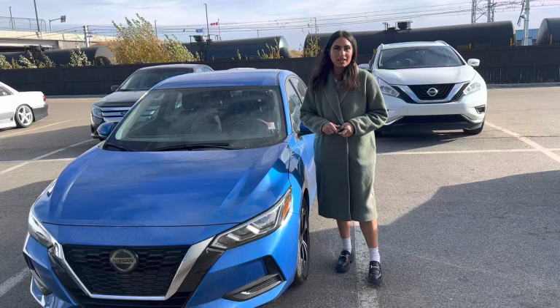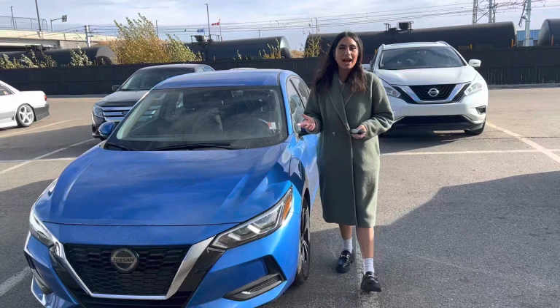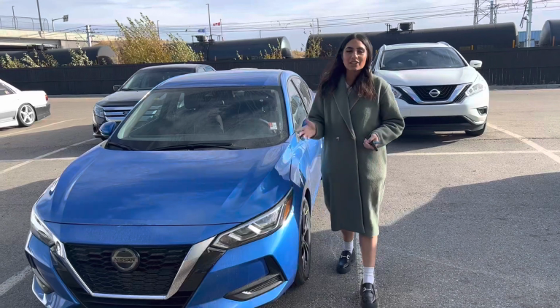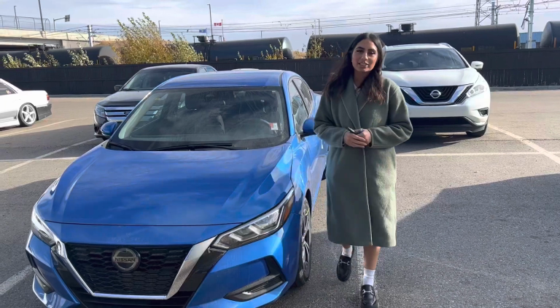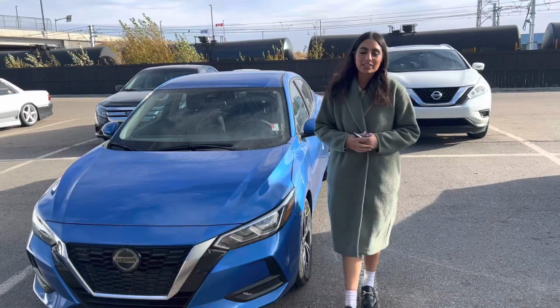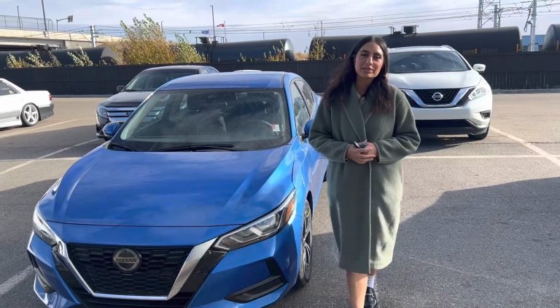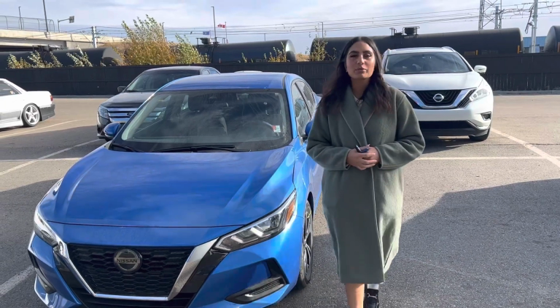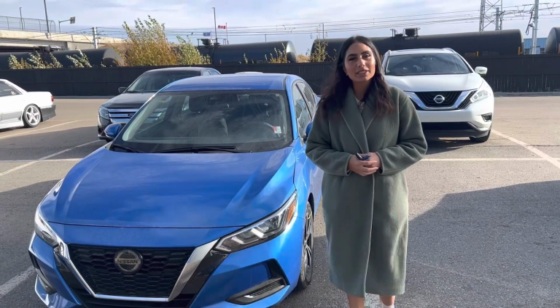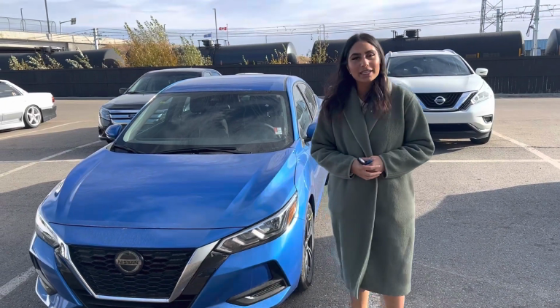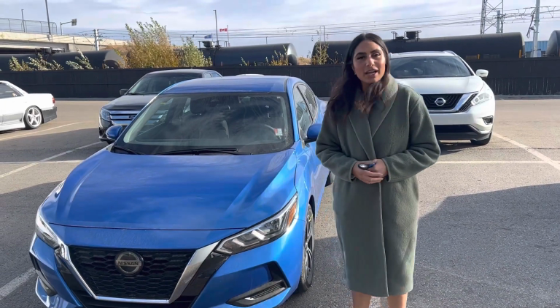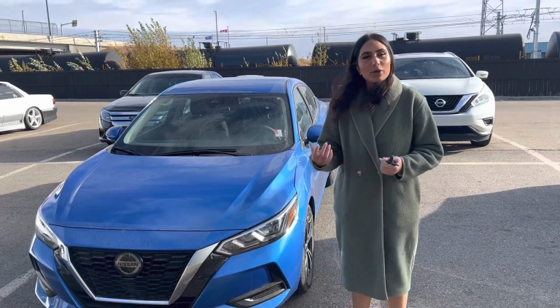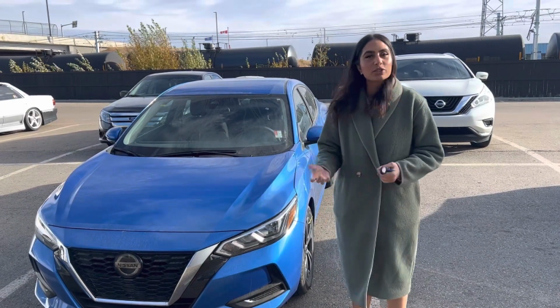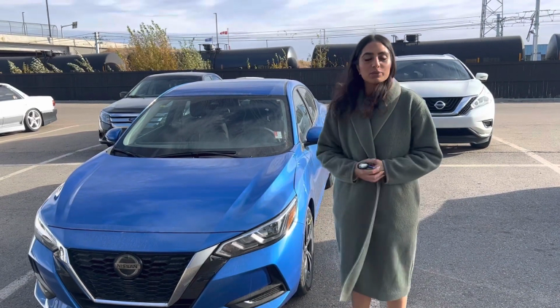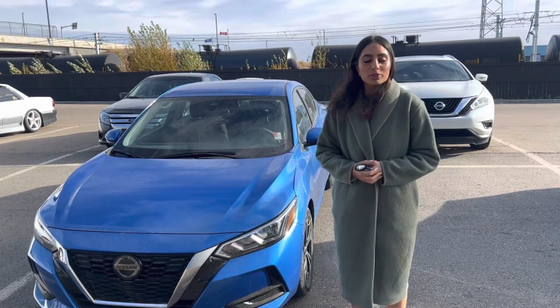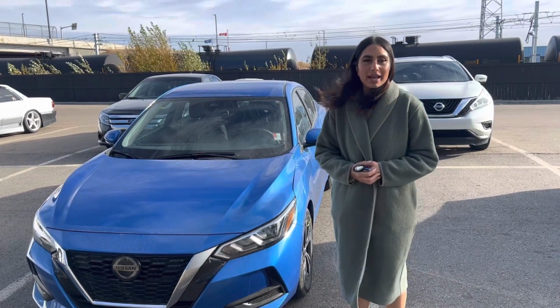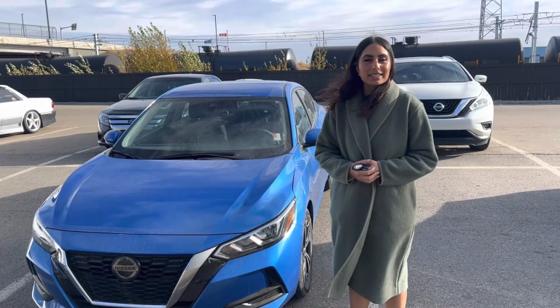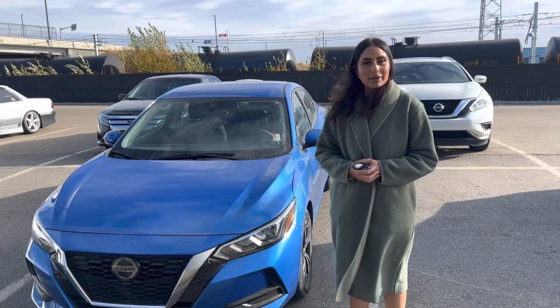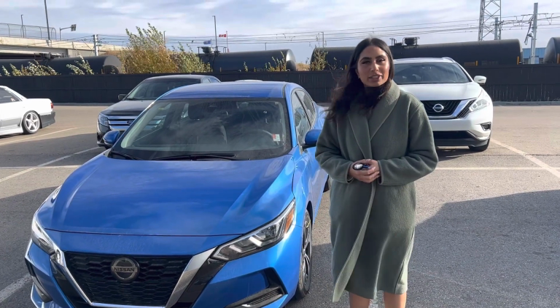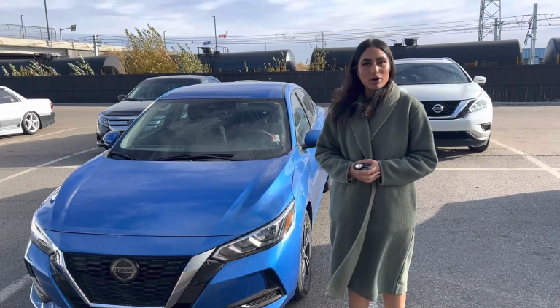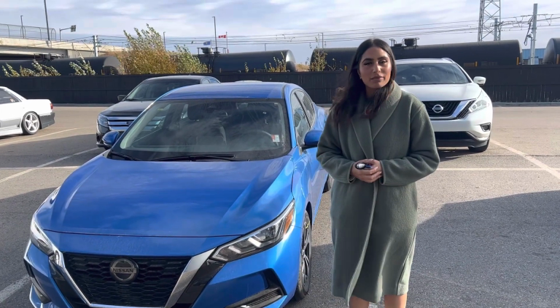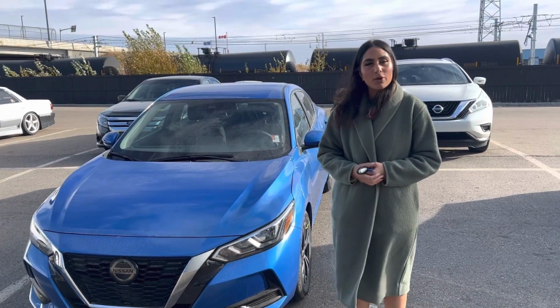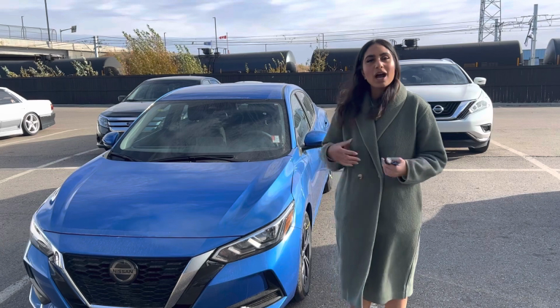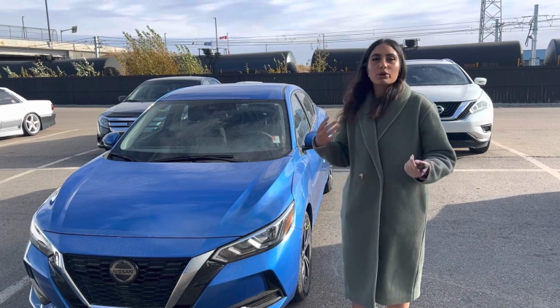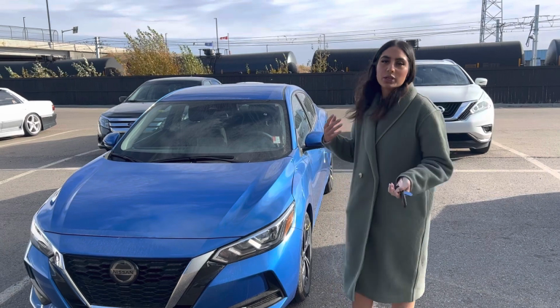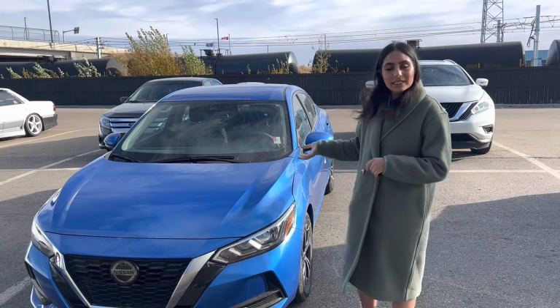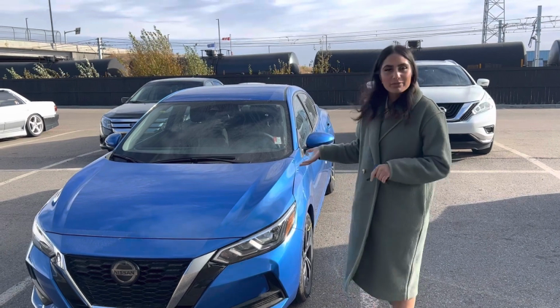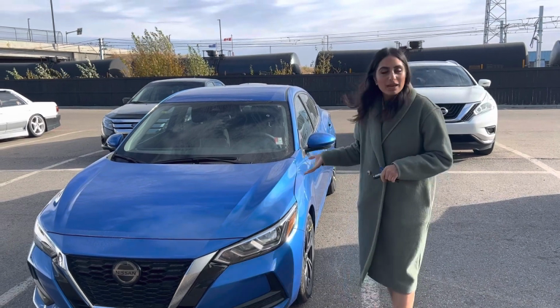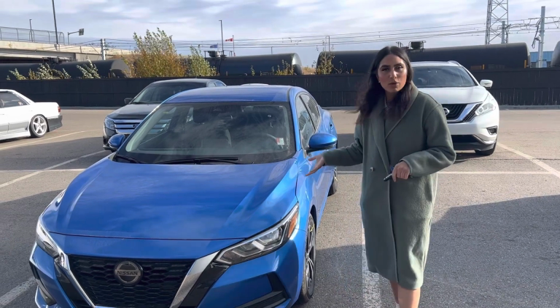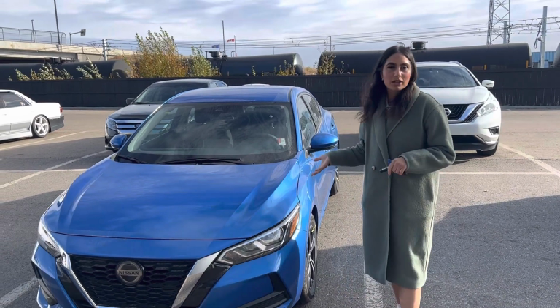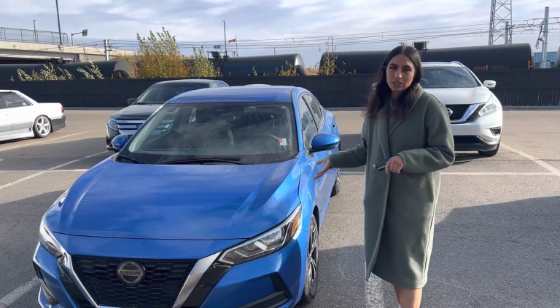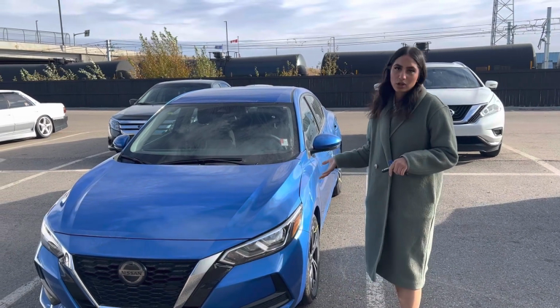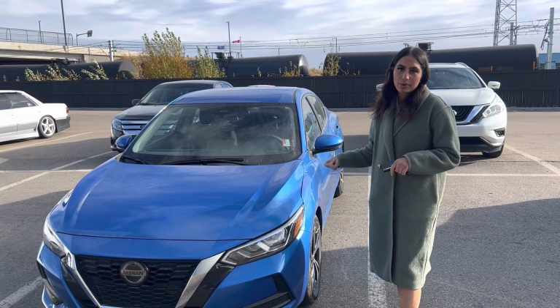Hi Josh, this is Jasmine from 4Sight Nissan. I know you just spoke to my sales manager Steph on the phone. I want to show you a quick sneak peek of what our central is all about.